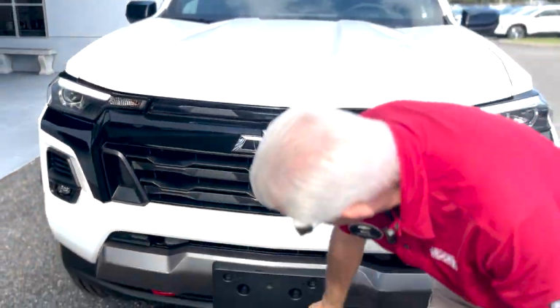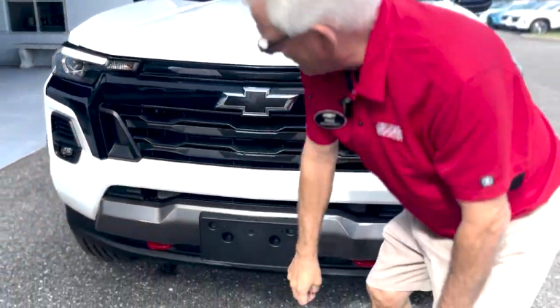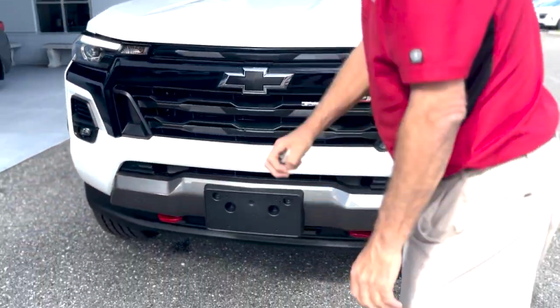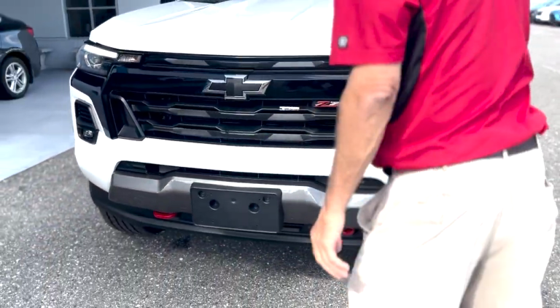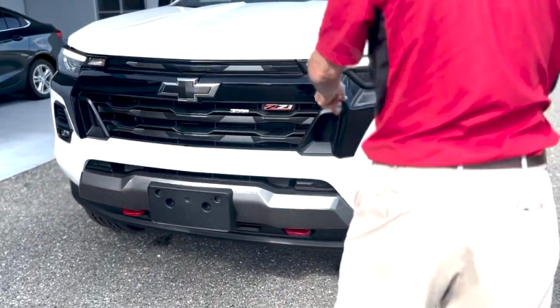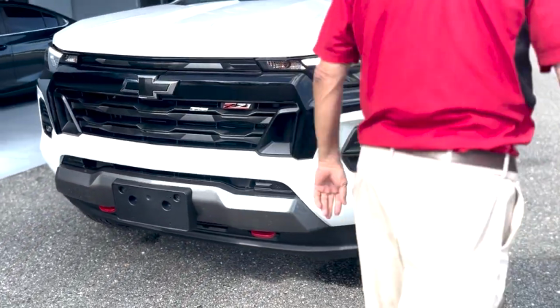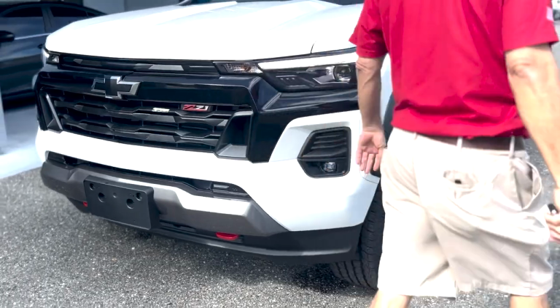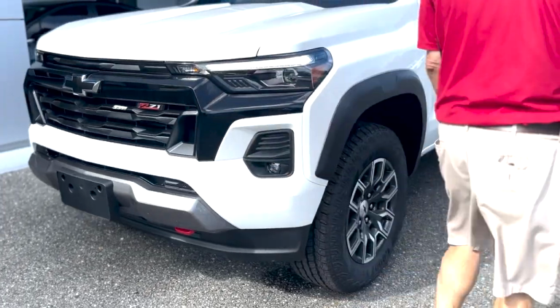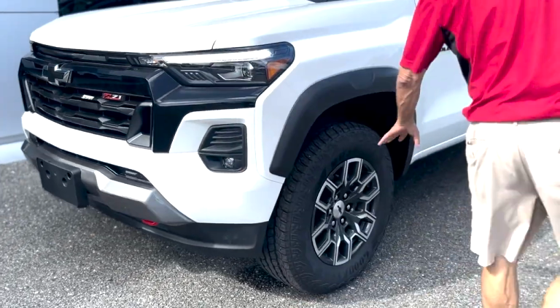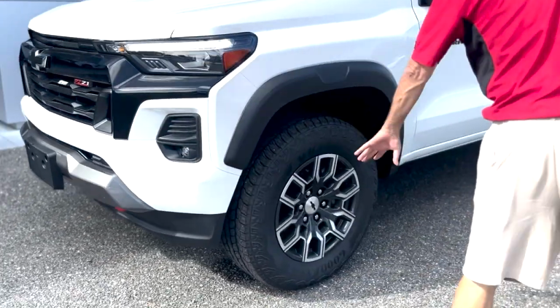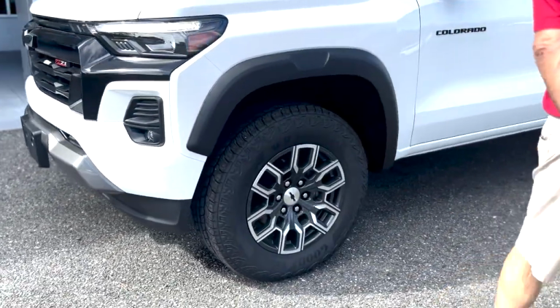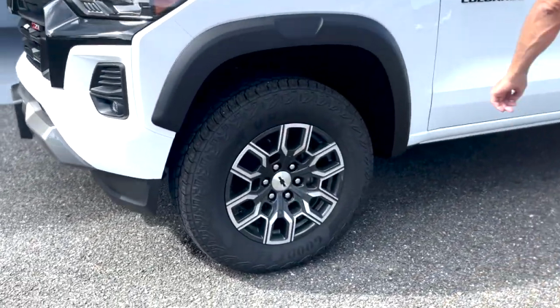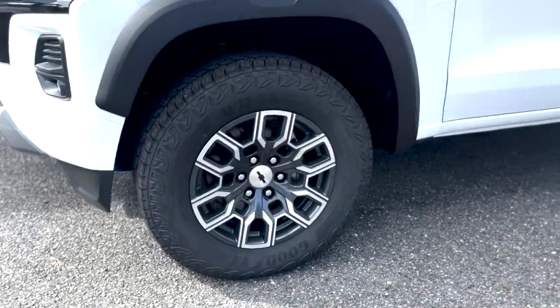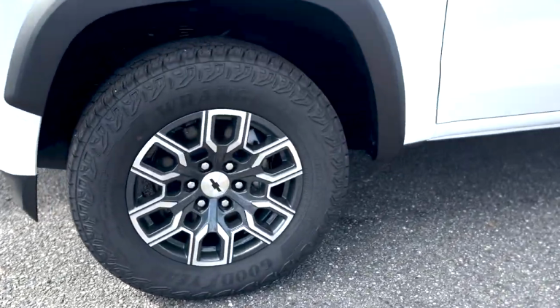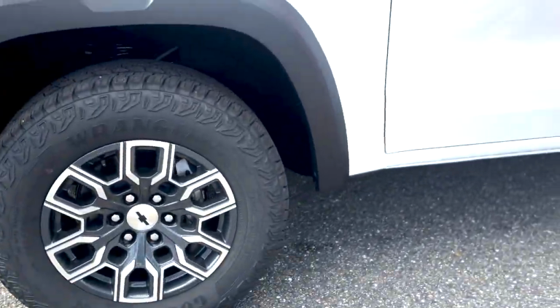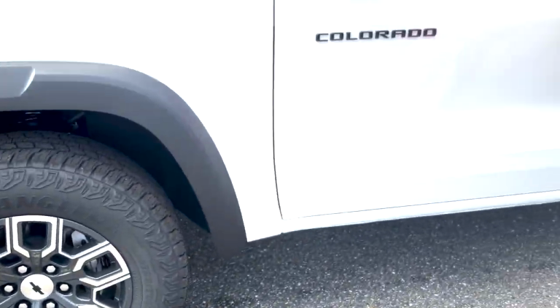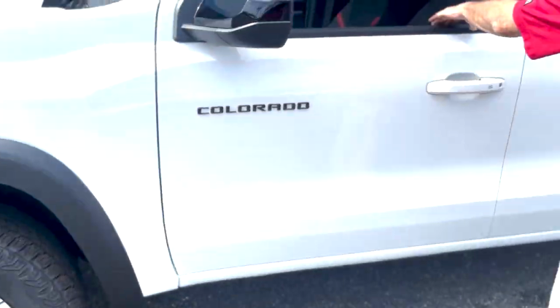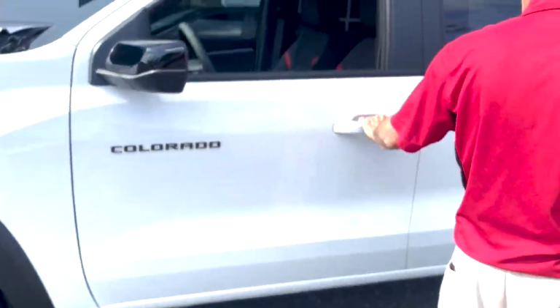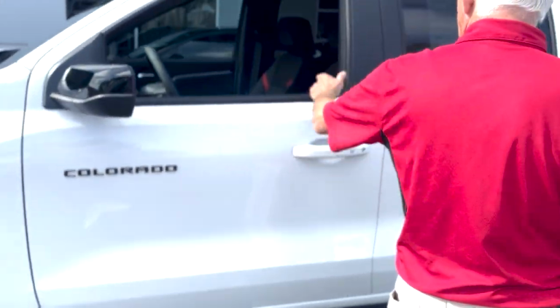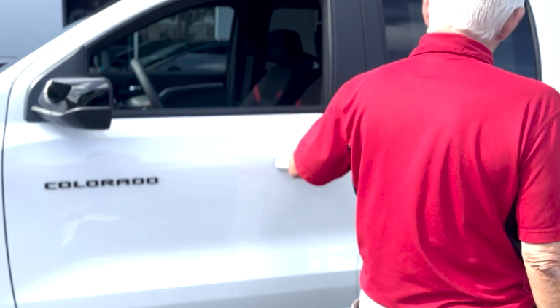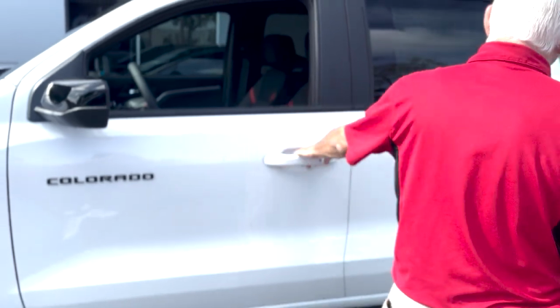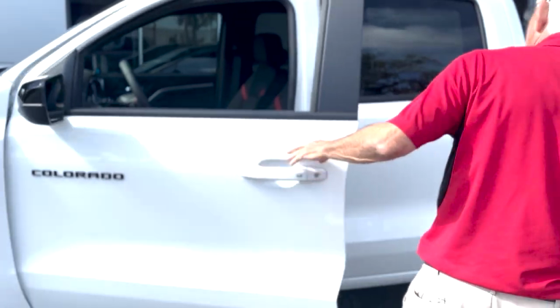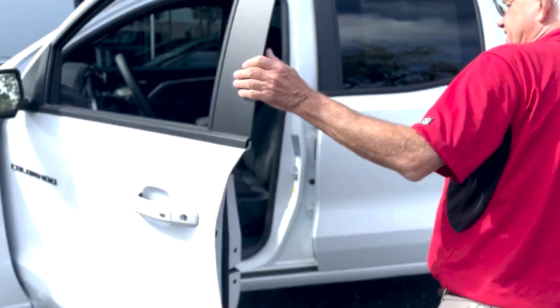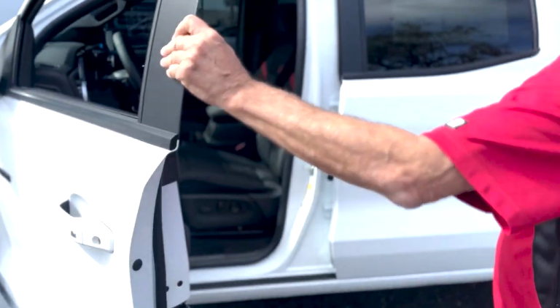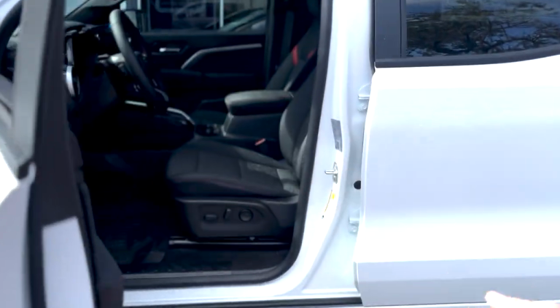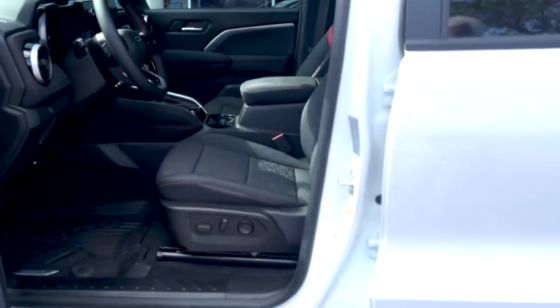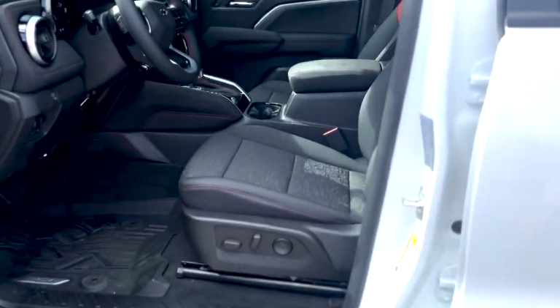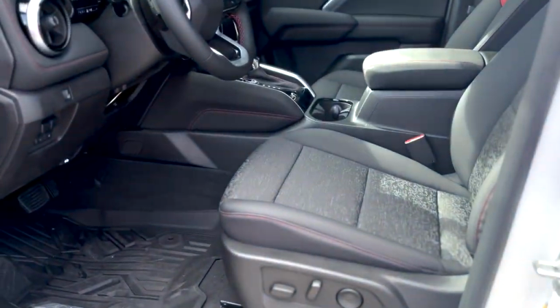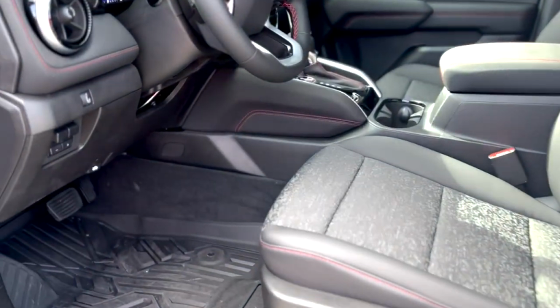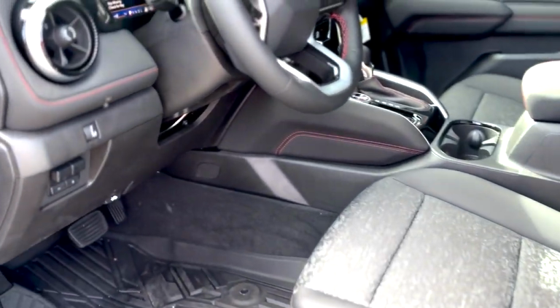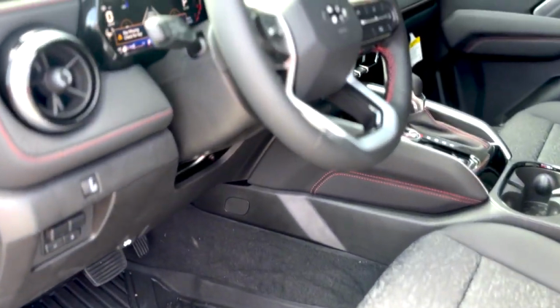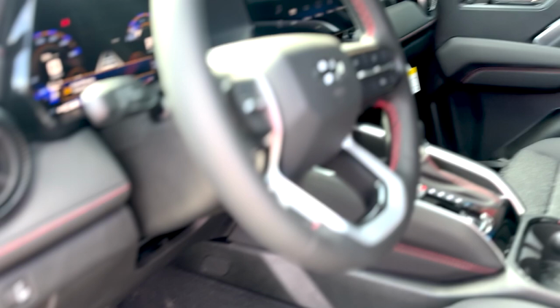You have a 2.5 mph bumper for your protection. It is a Z71 with beautiful wheels and tires. Proximity key — hit it one time, opens one door; hit it again, opens all four doors. Z71 package includes Rancho shocks, high-capacity air filters, and Z71 badging.